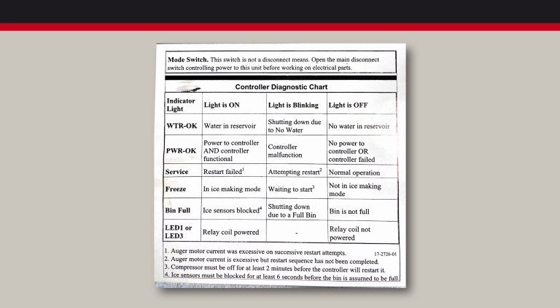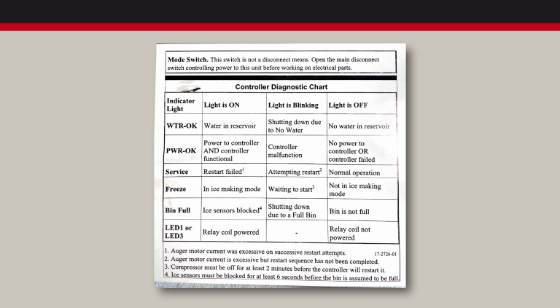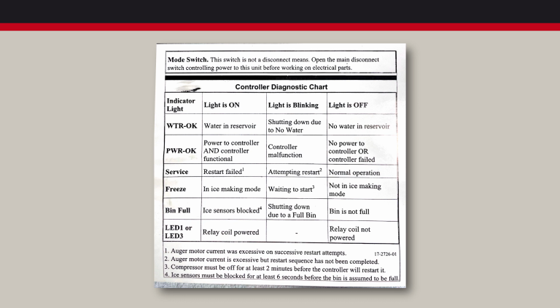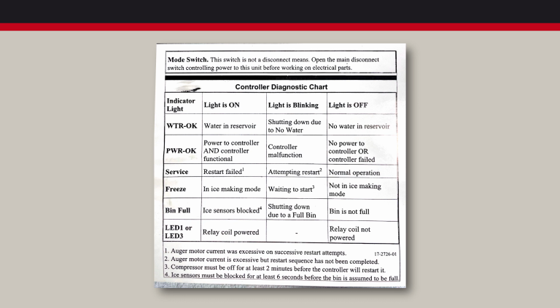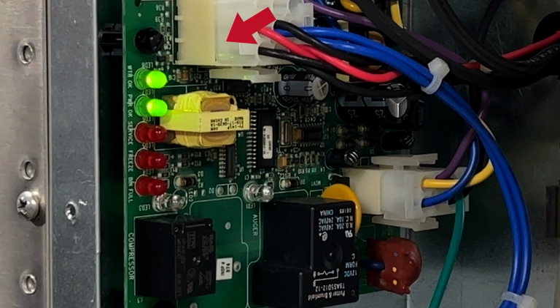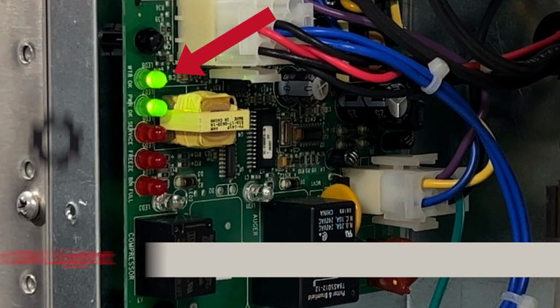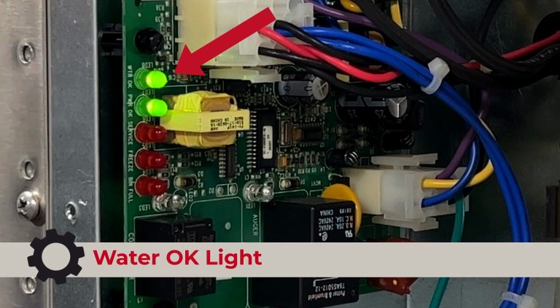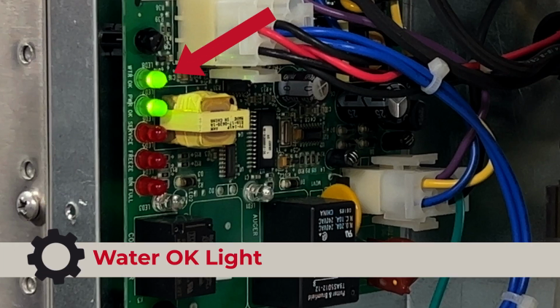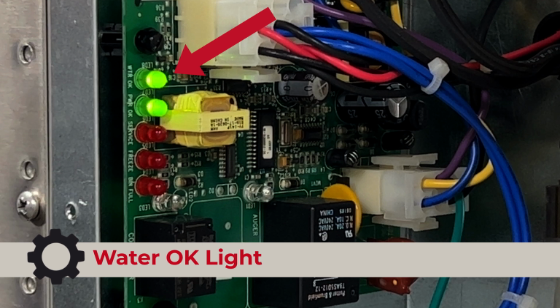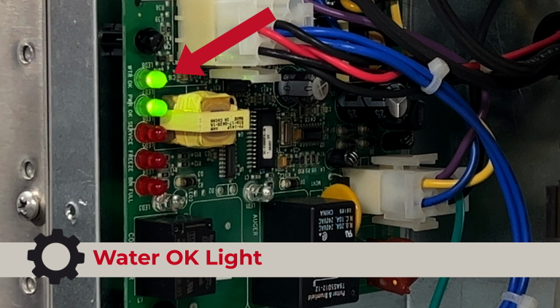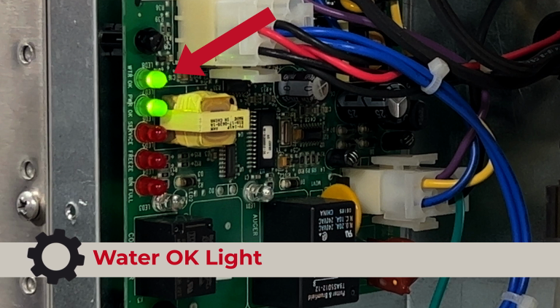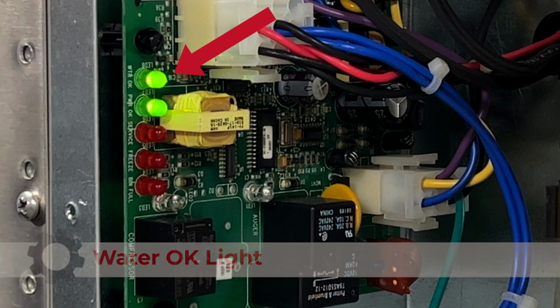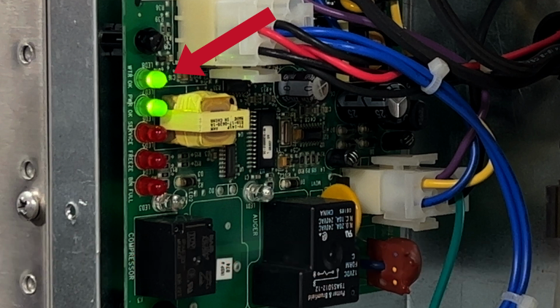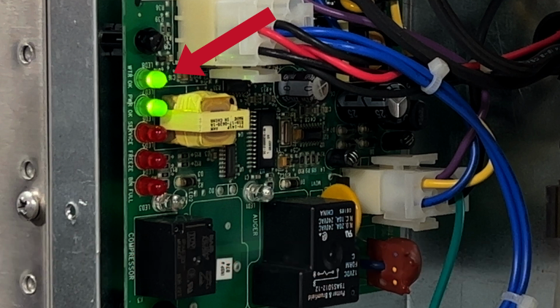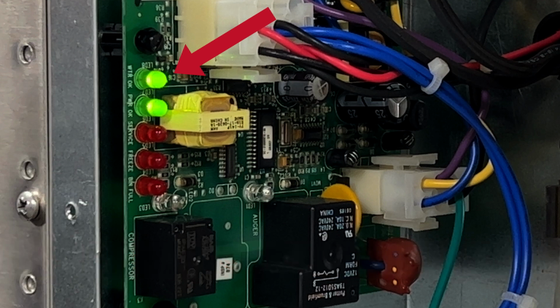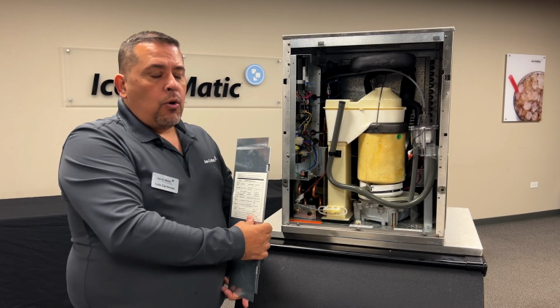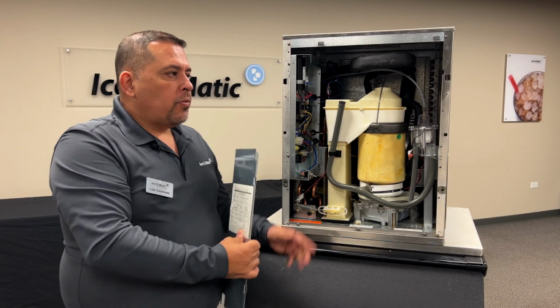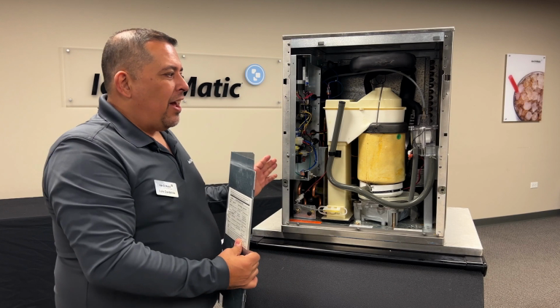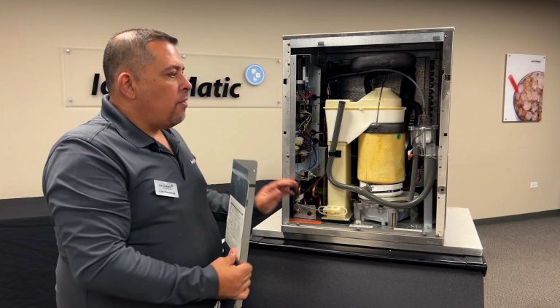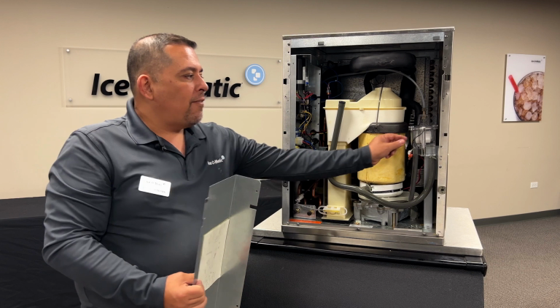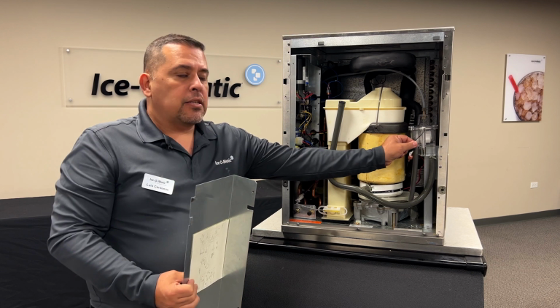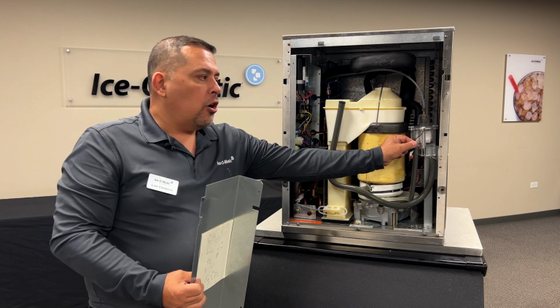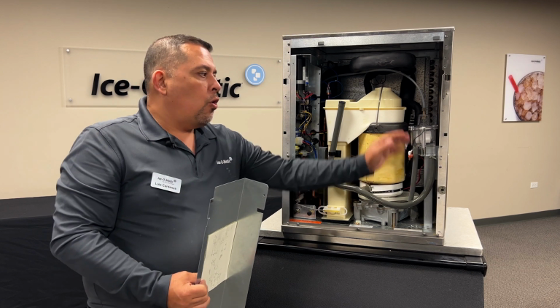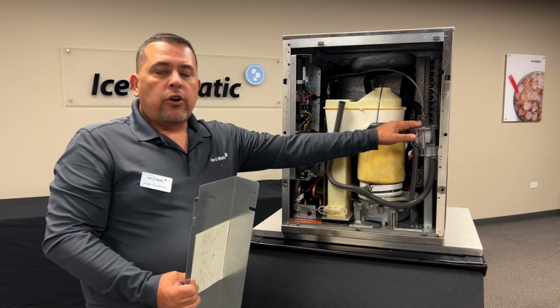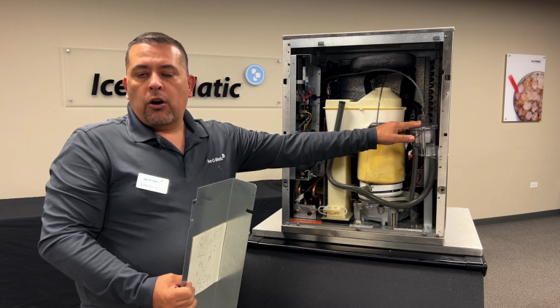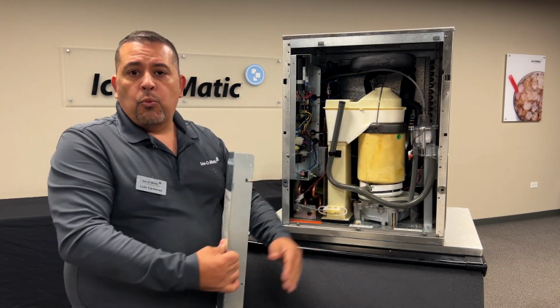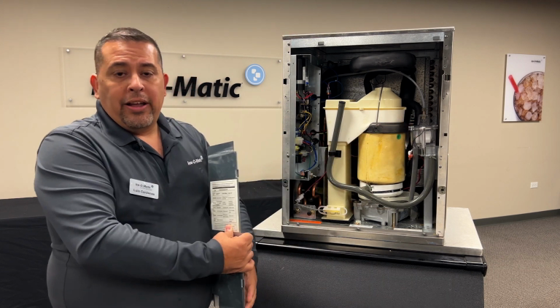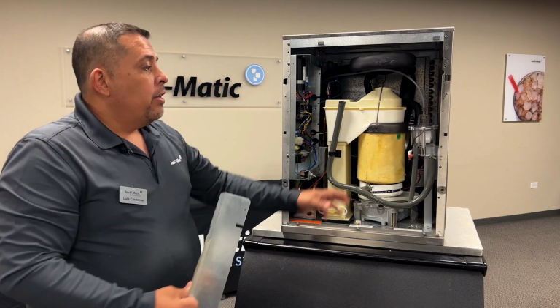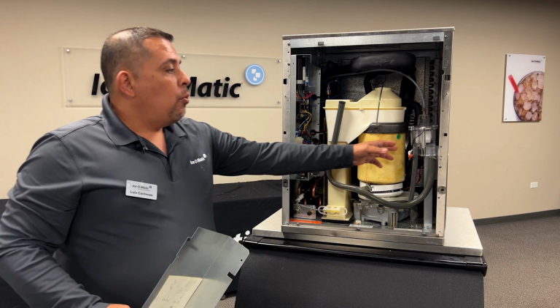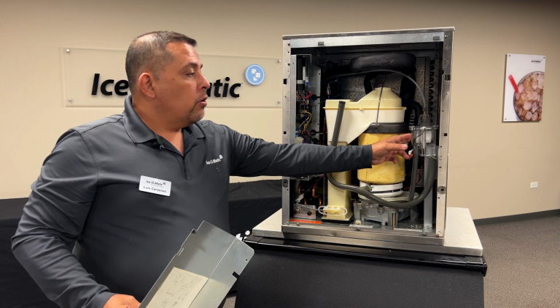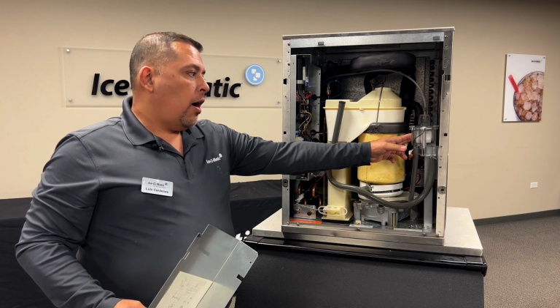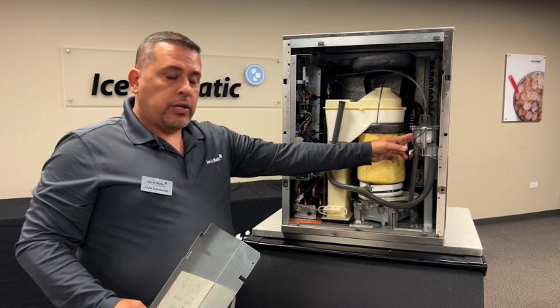First we're going to start off with our water okay light. If the light is on, that is indicating that the water reservoir is full of water. If the light is off, we either have a bad sensor or there's no longer any water in the water reservoir.